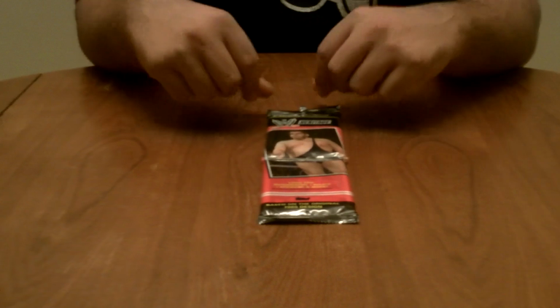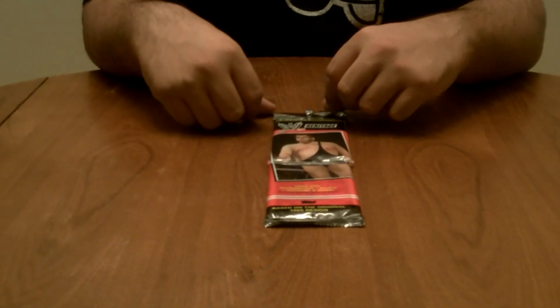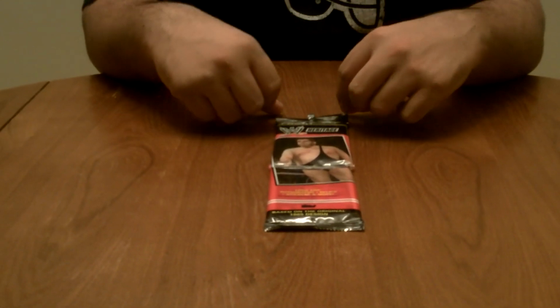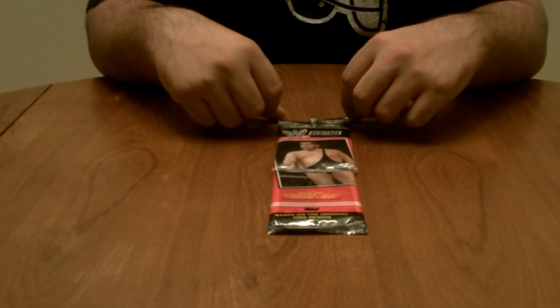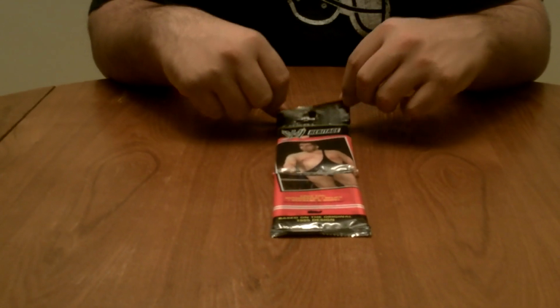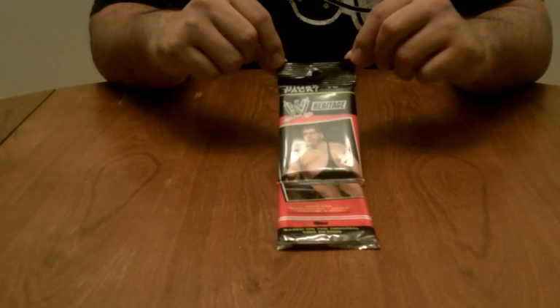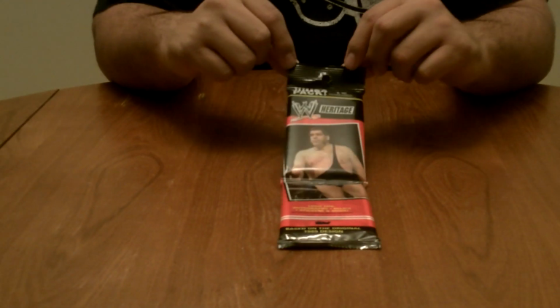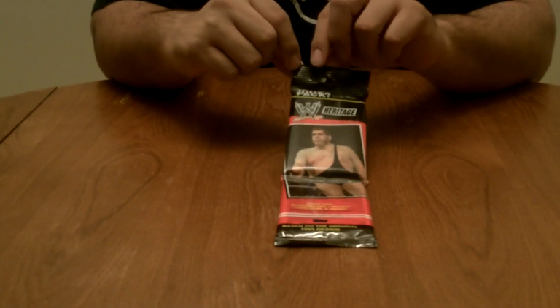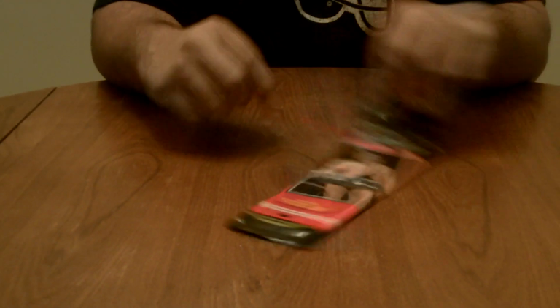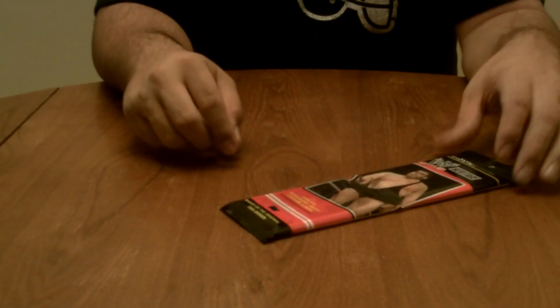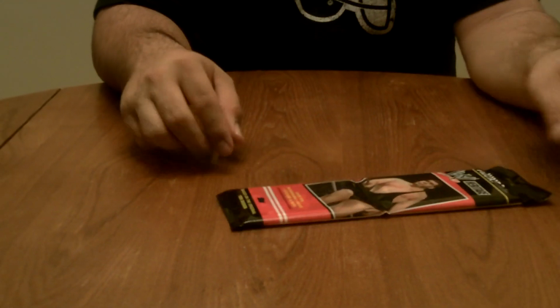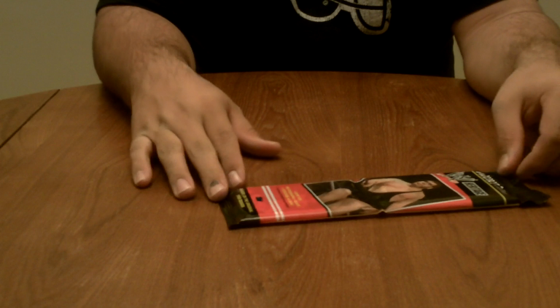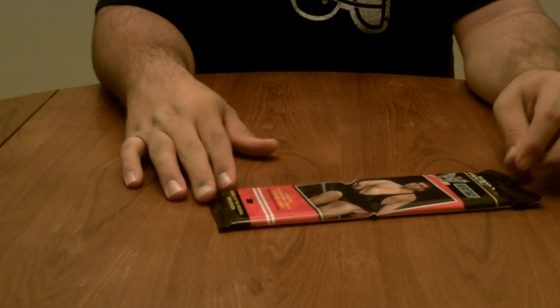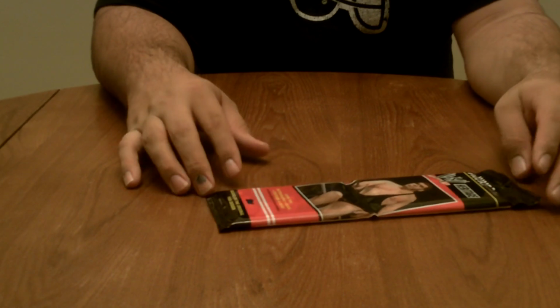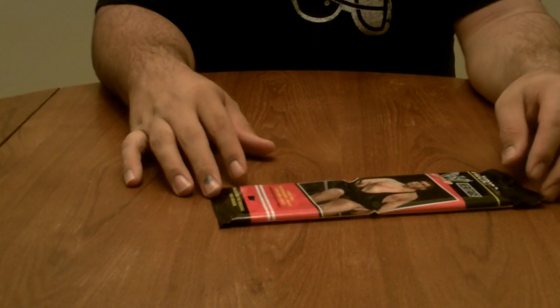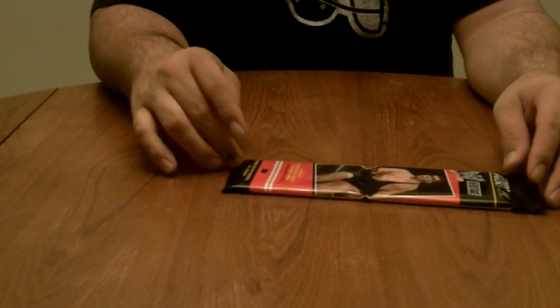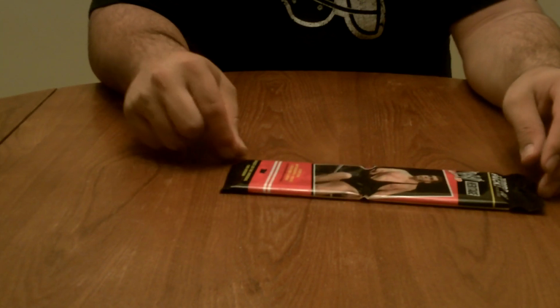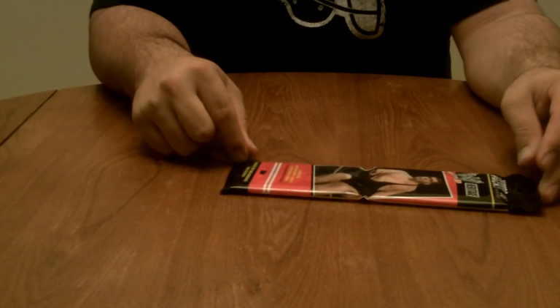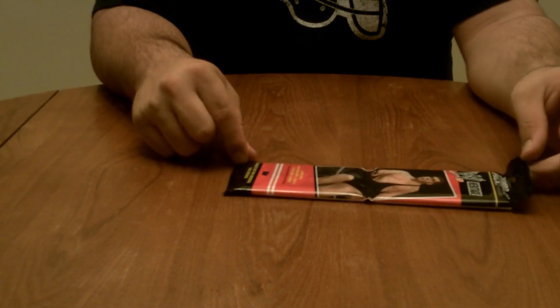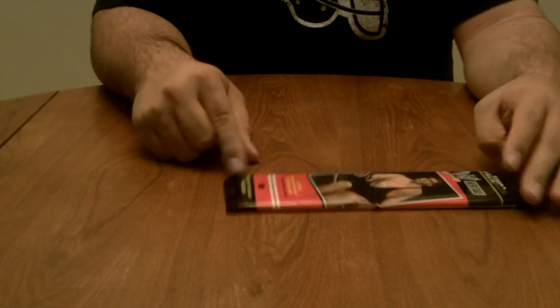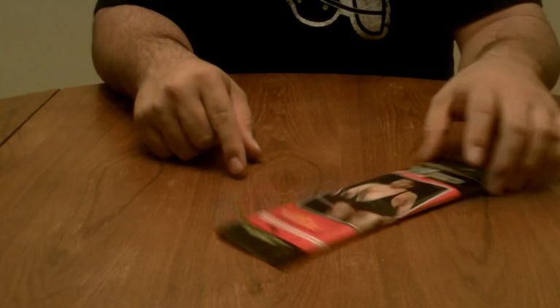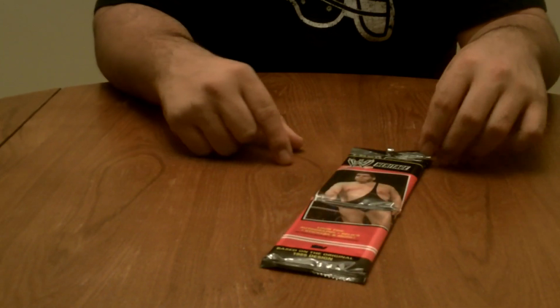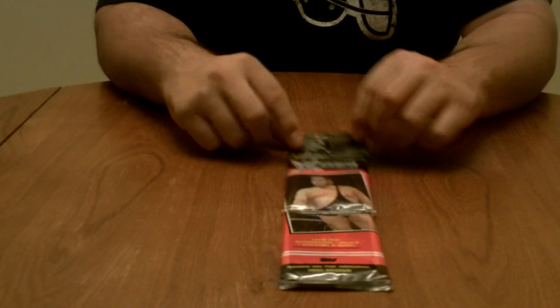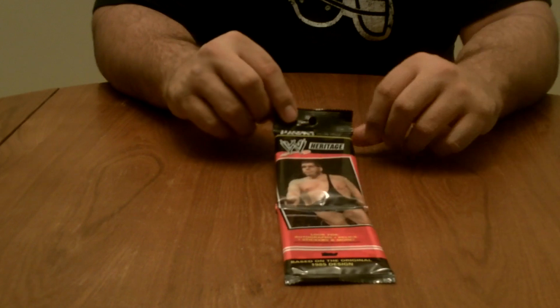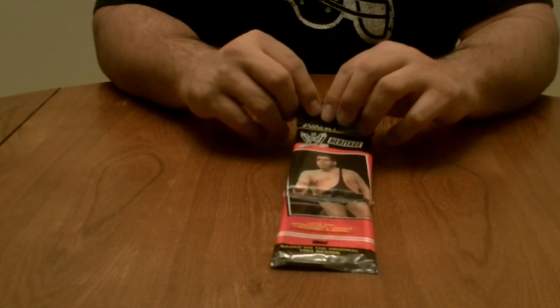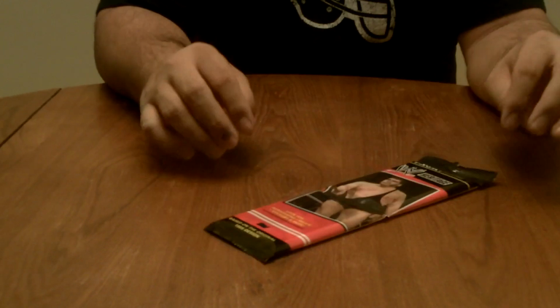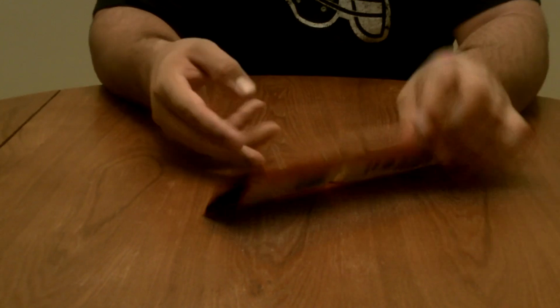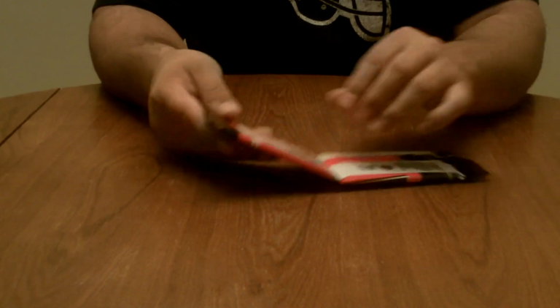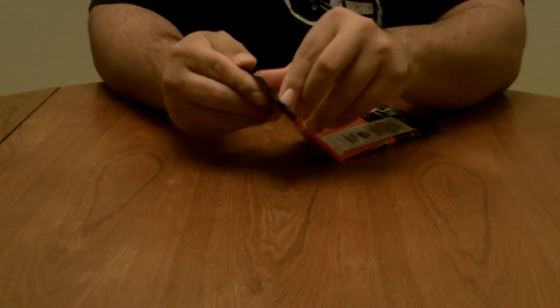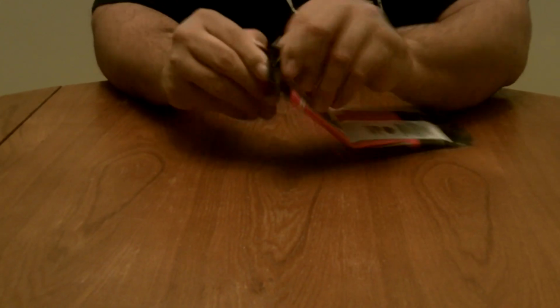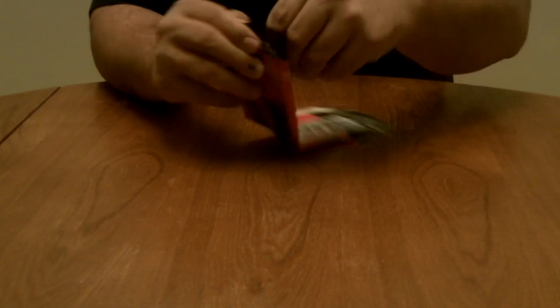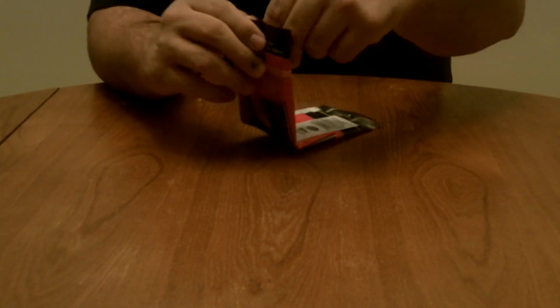Hey guys, it's Tuck from www.packsearchers.com with a hot pack break video. We have a relic pack of 2000 — I guess these are 12 or maybe 13 — WWE Heritage. Please just hit the shelves today, so let's see what we got.